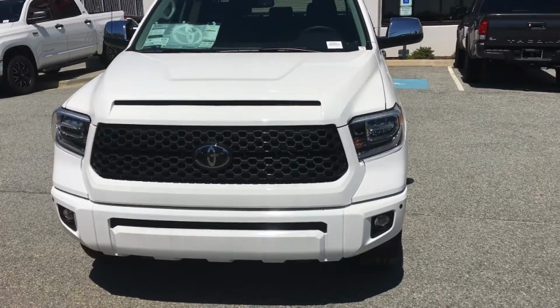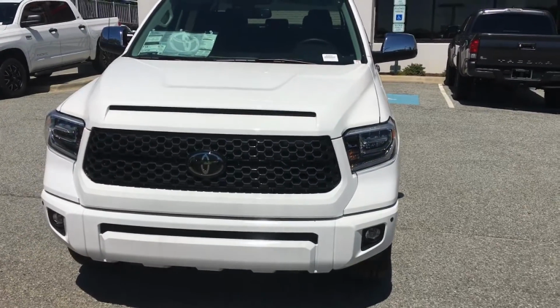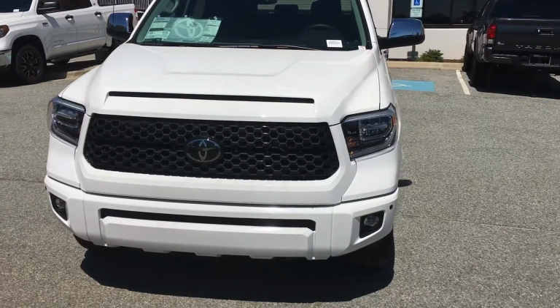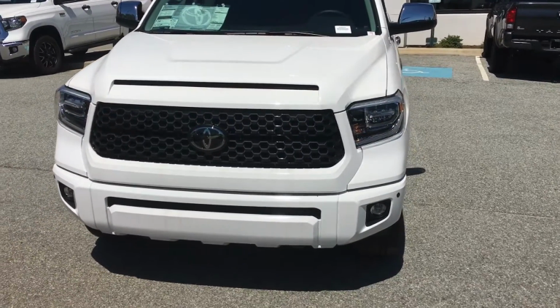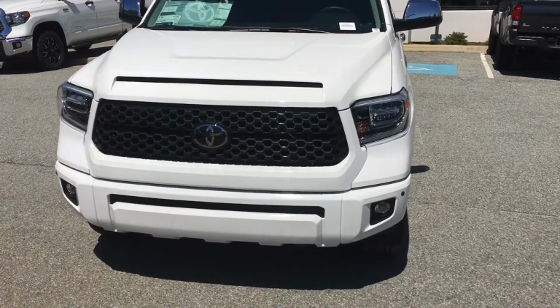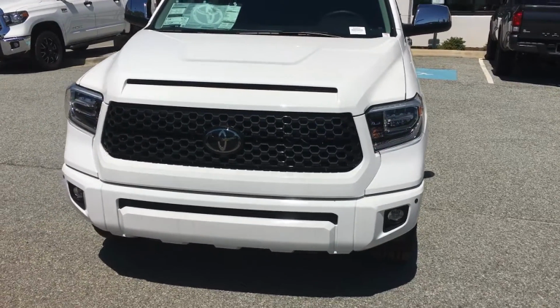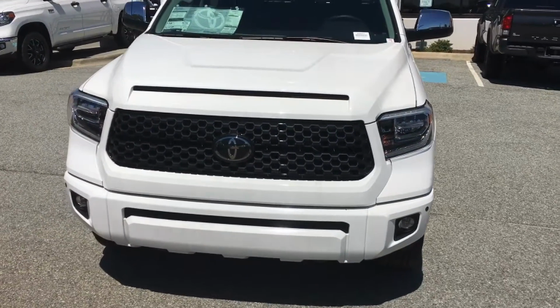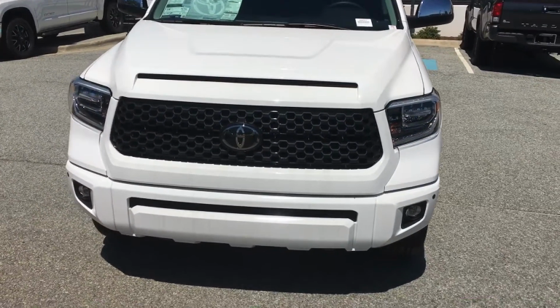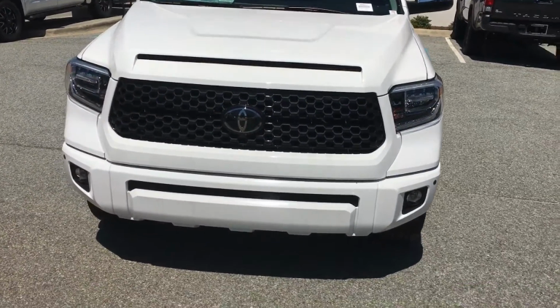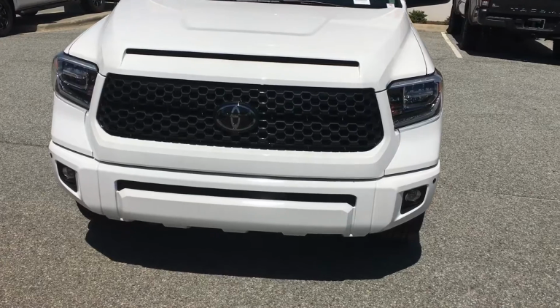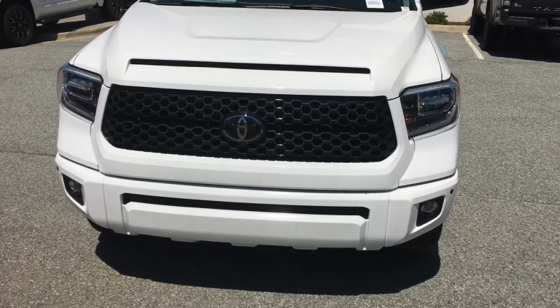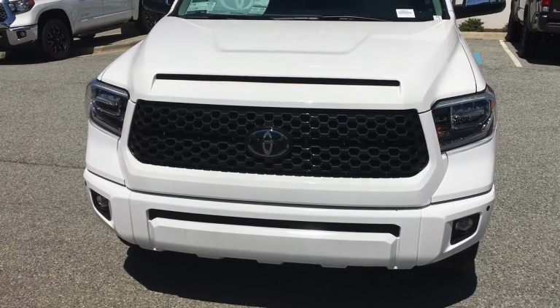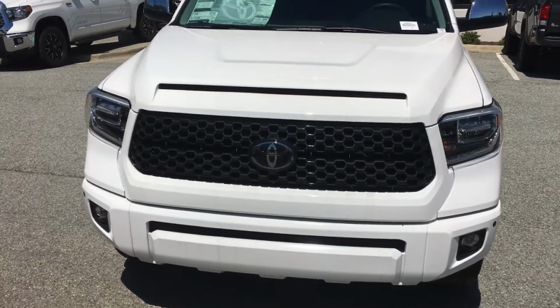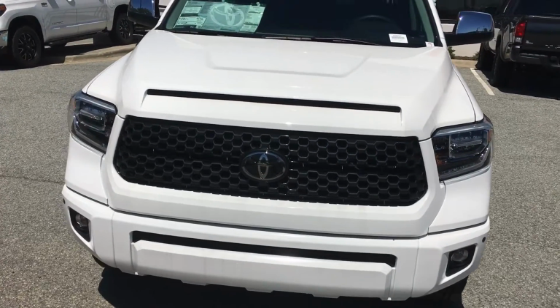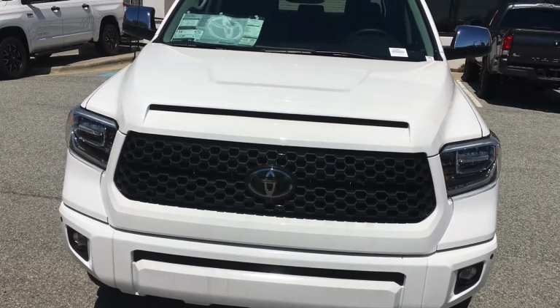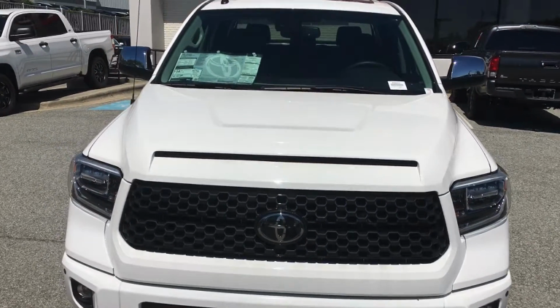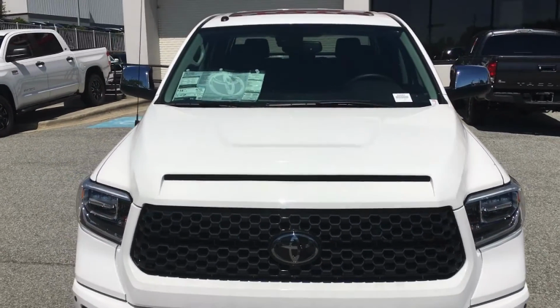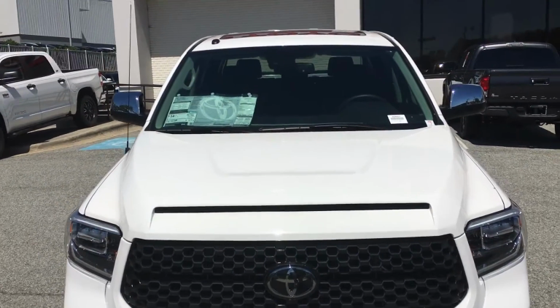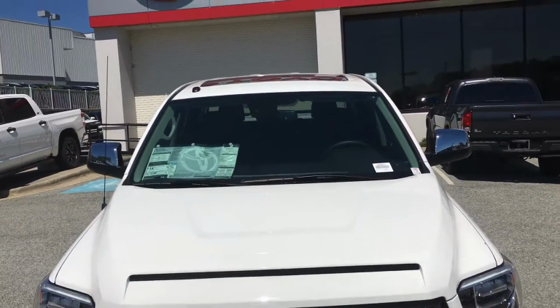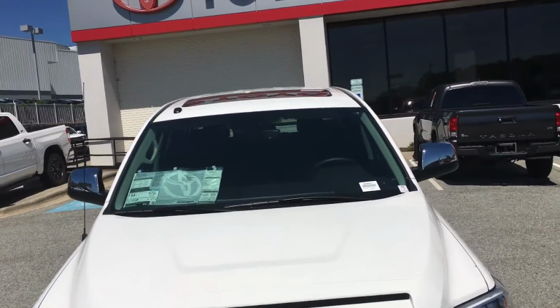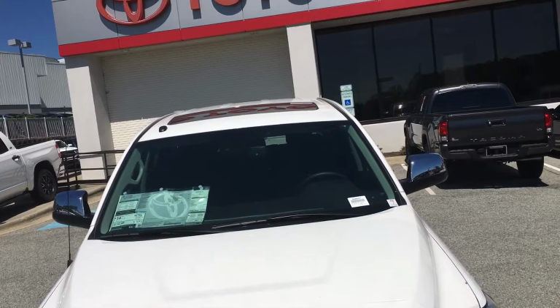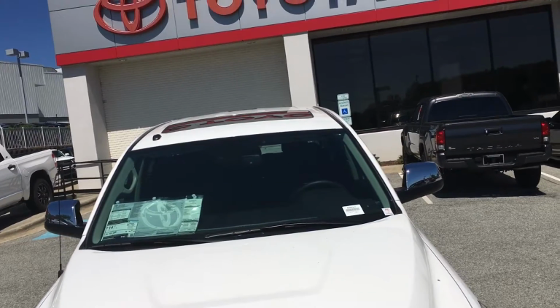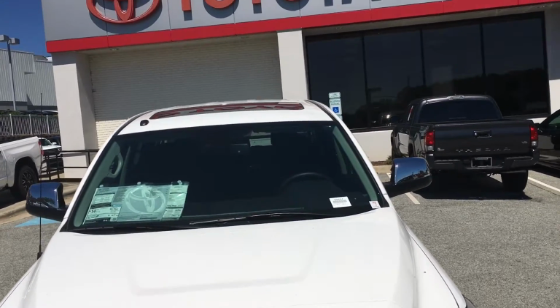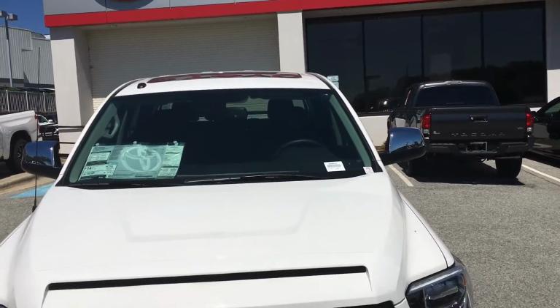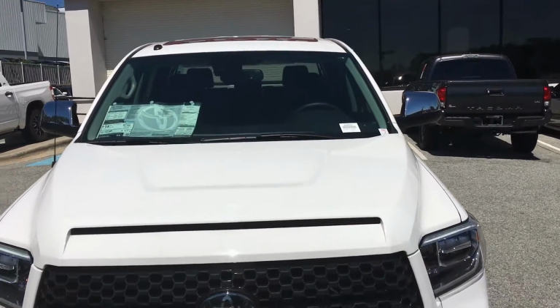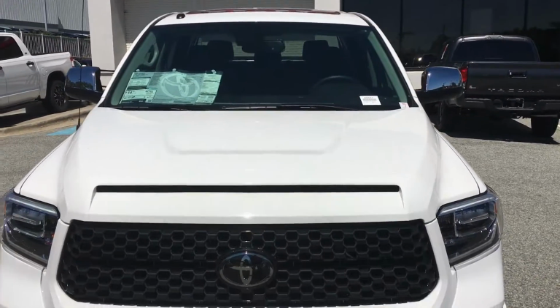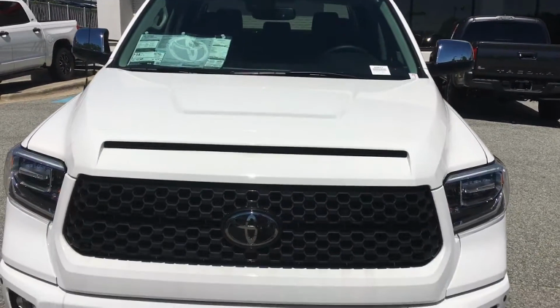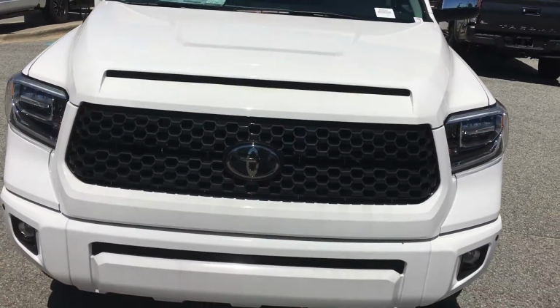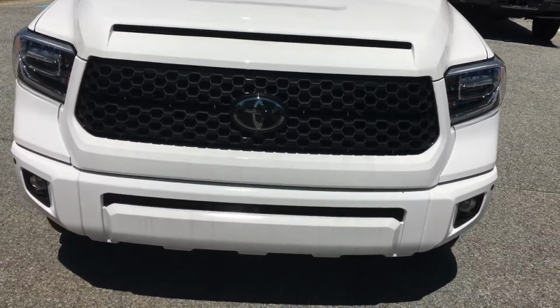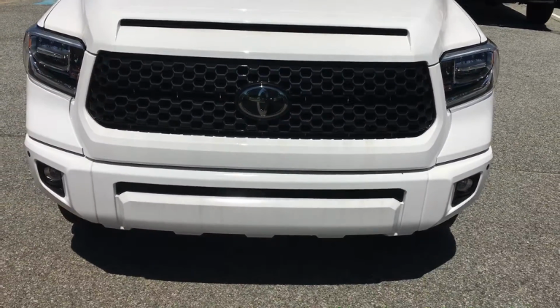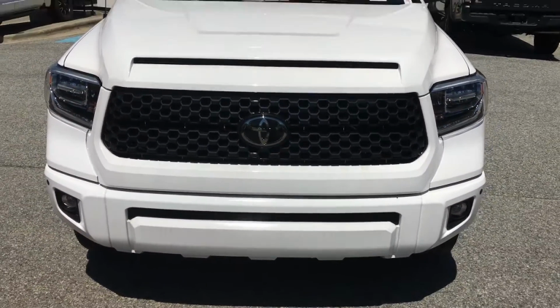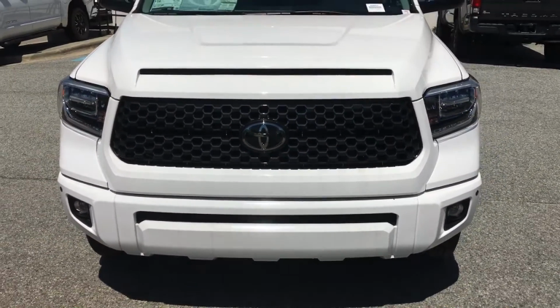Hello, this is Jeff Cobb at Mark Jacobson Toyota, bringing you the 2019 Tundra Platinum Edition. As you can see, the vehicle has a sunroof, a very attractive grille, and a good-looking front profile.